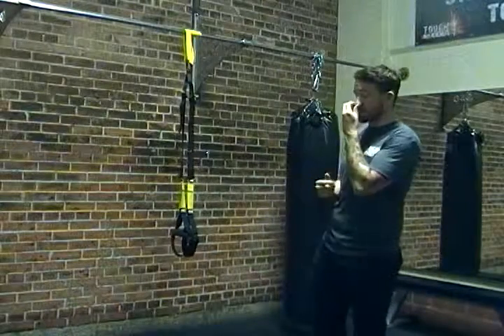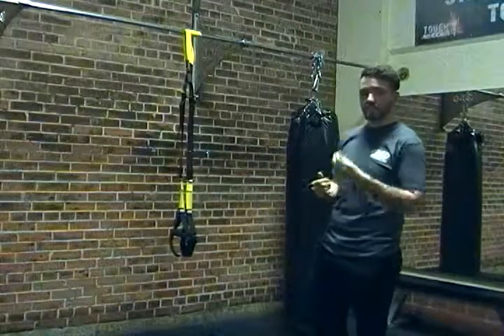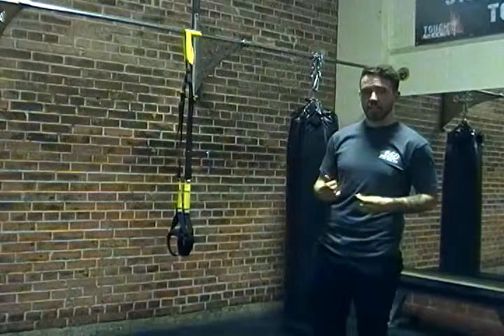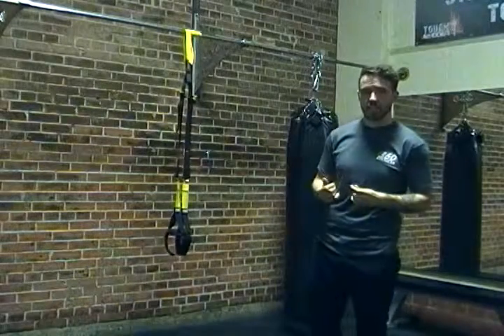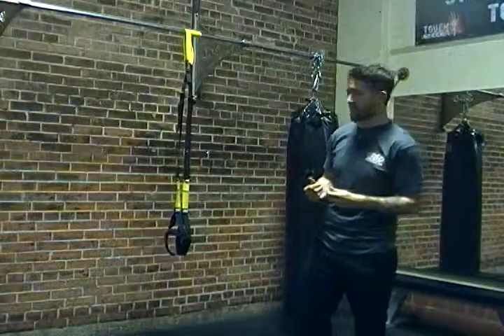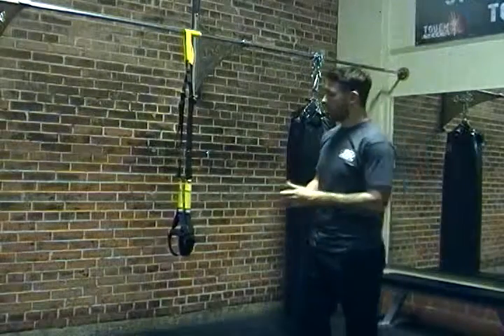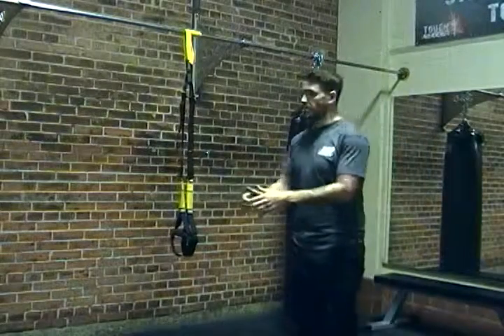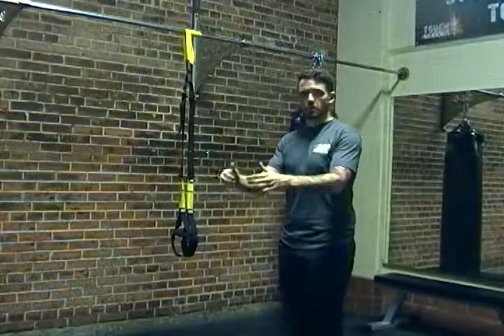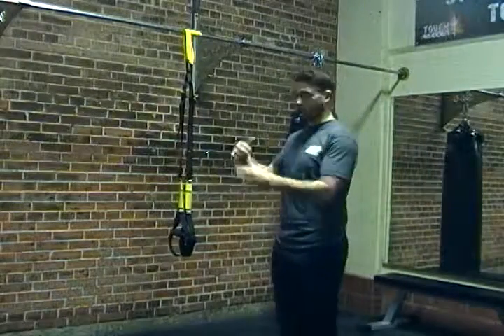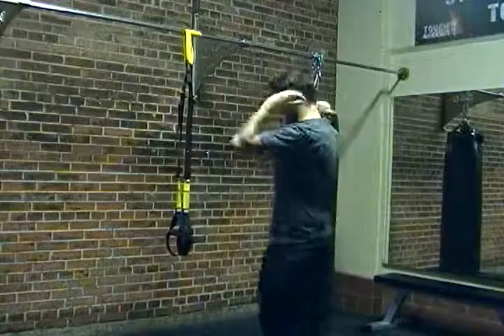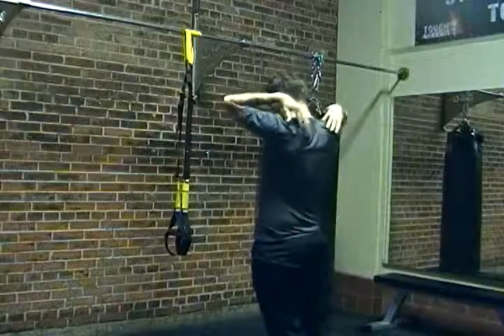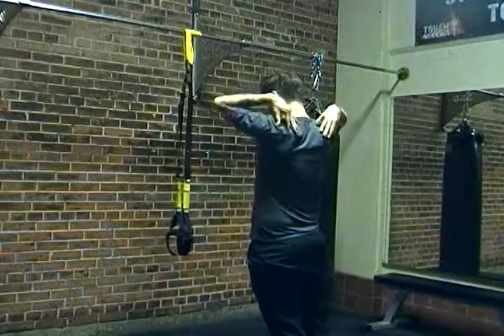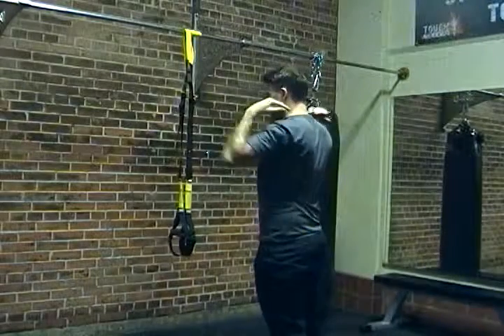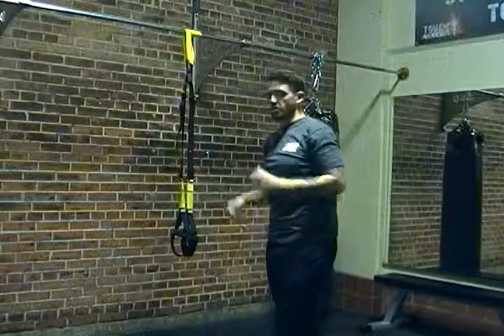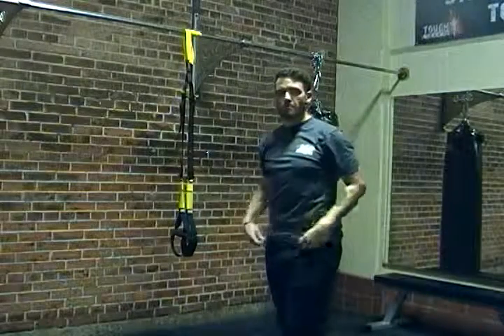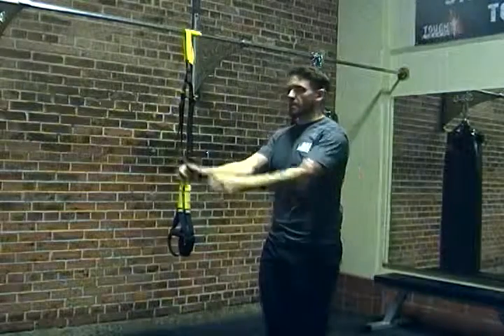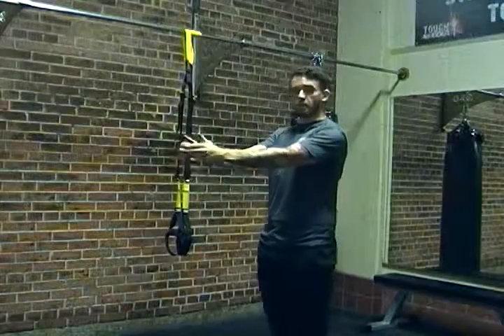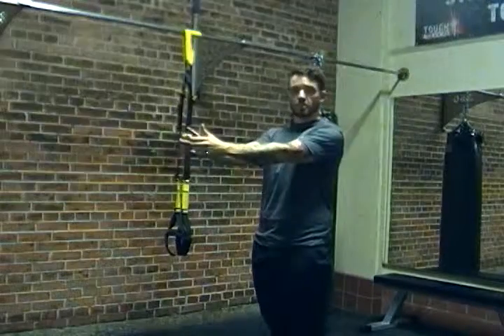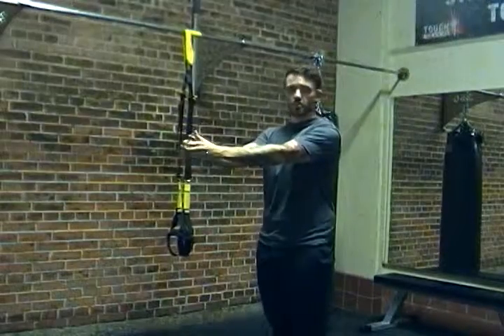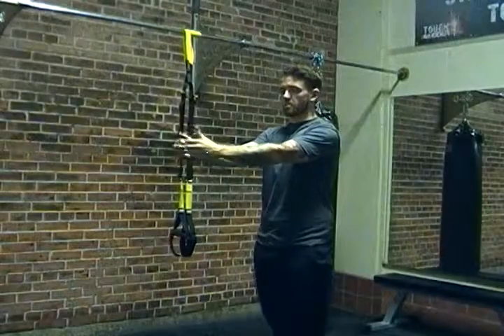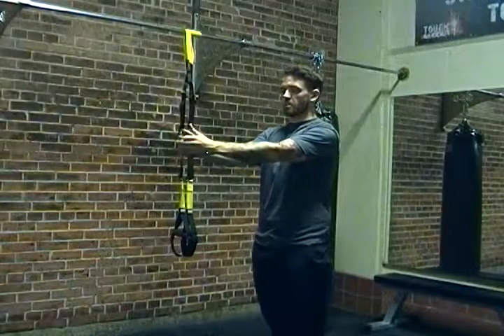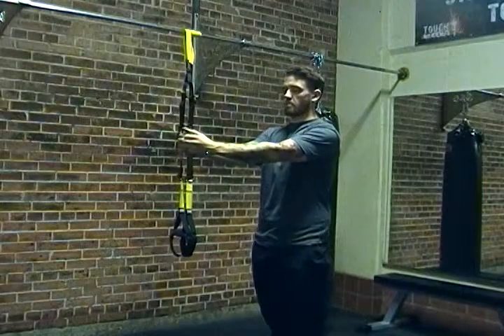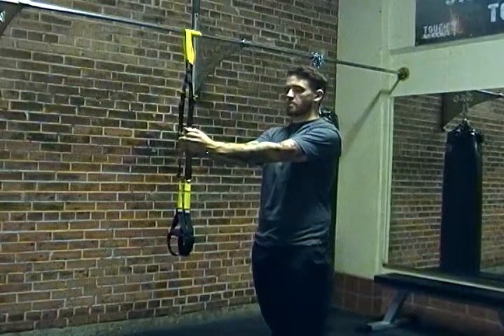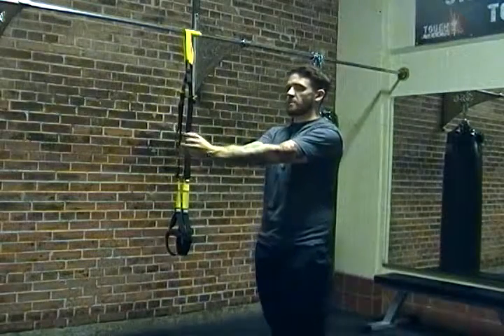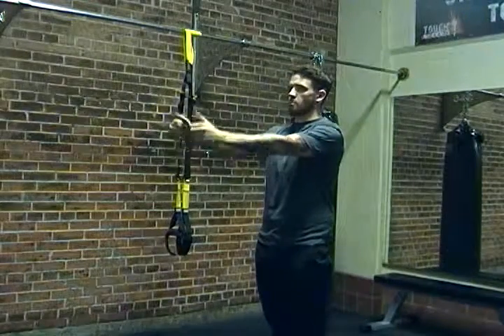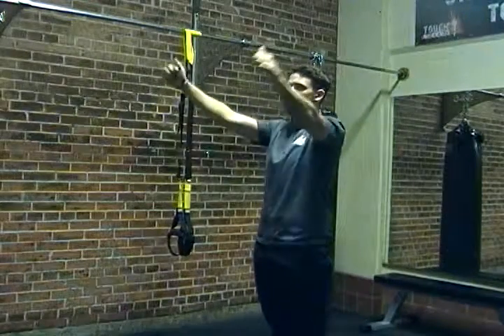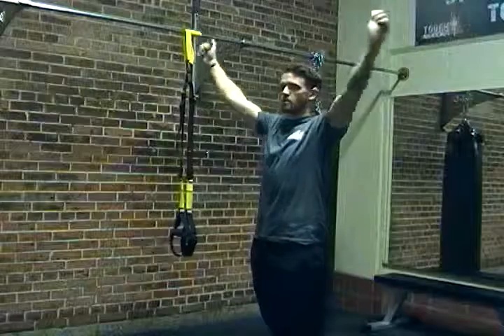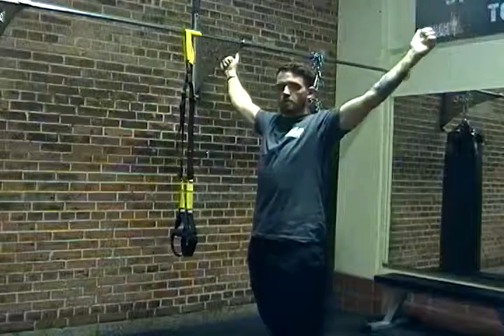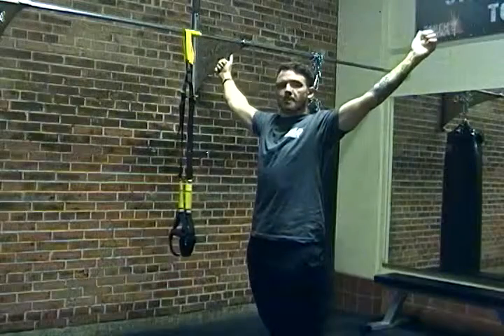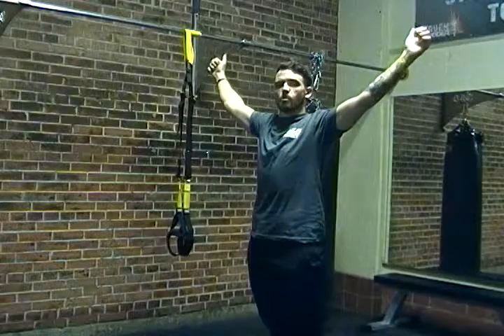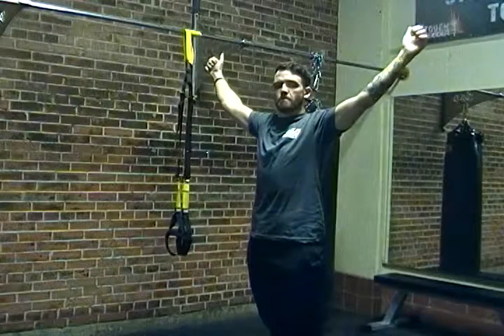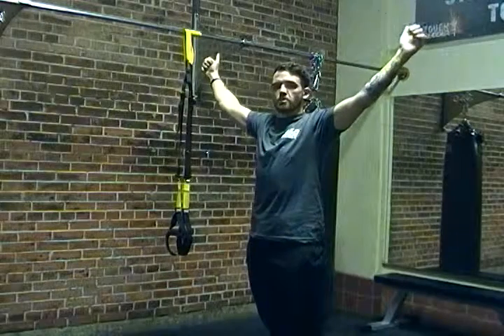The exercise is kind of in the name. Obviously we're going to be working our deltoids — our posterior deltoids to be a little more precise — and what we'll be doing is pulling back into a wide position.